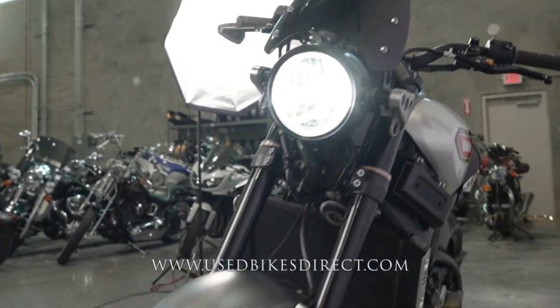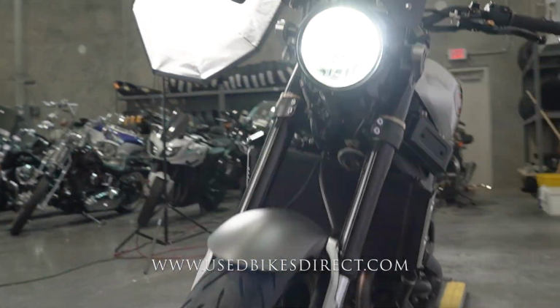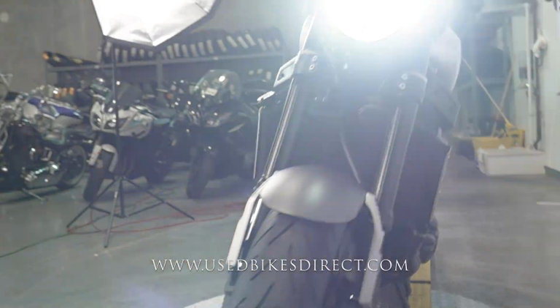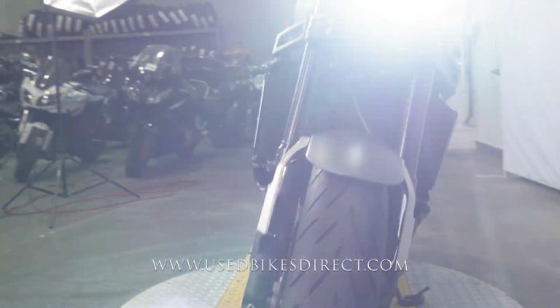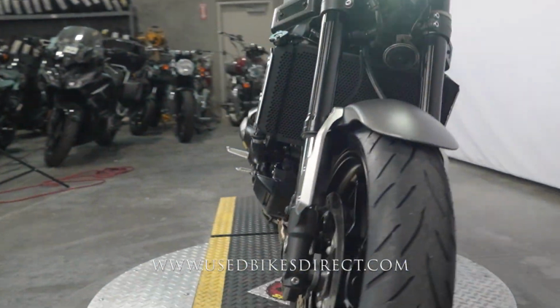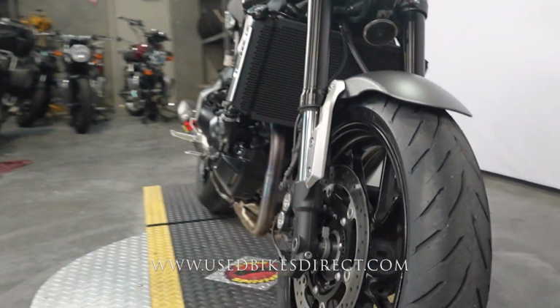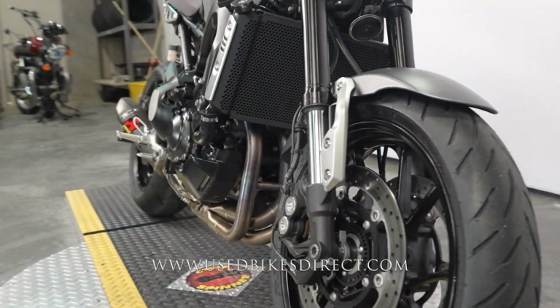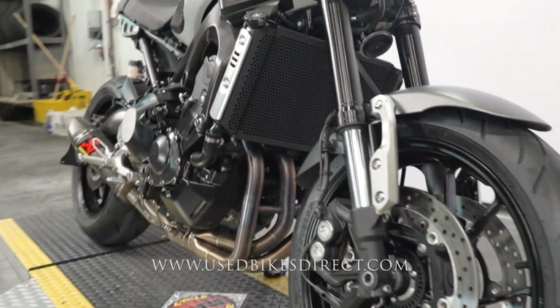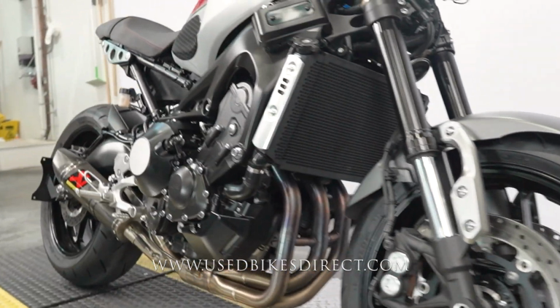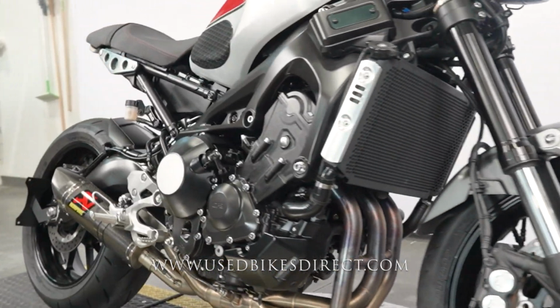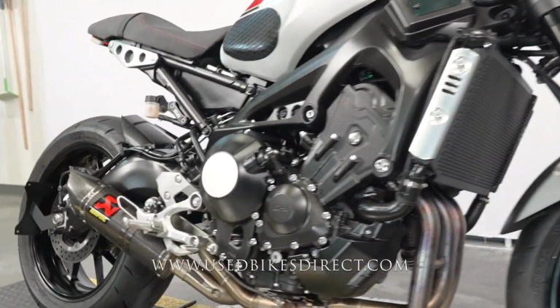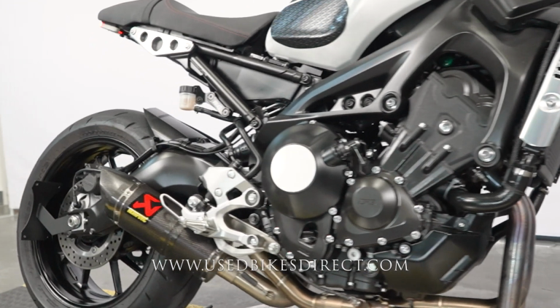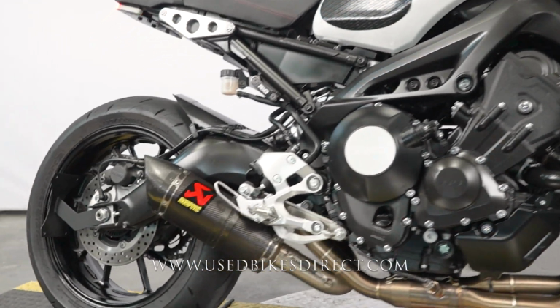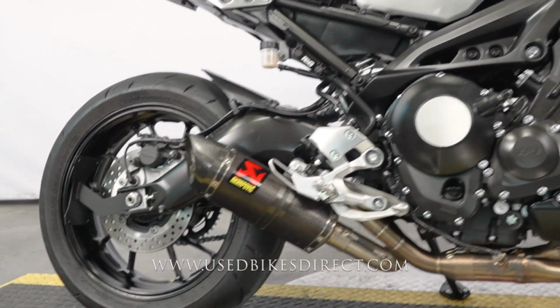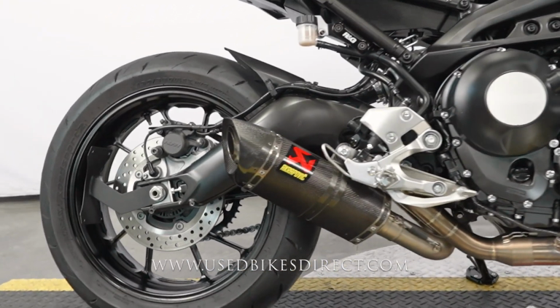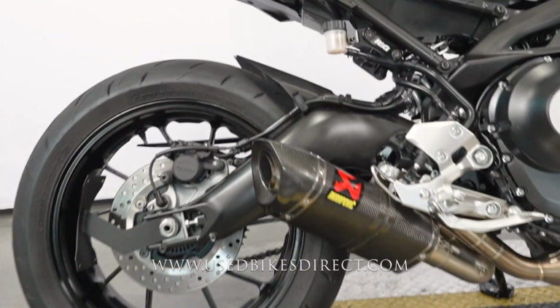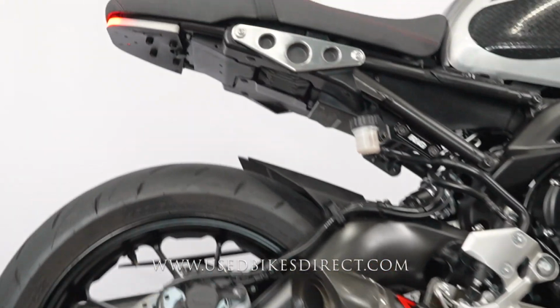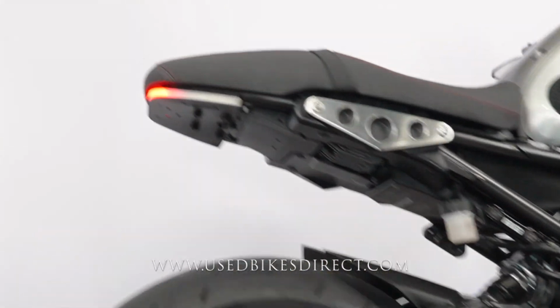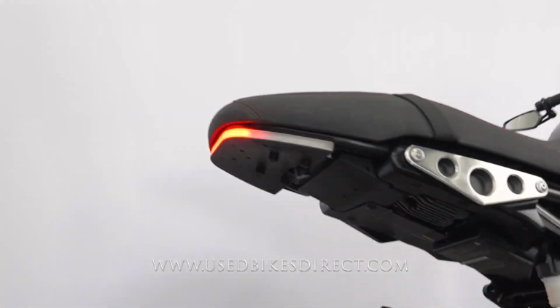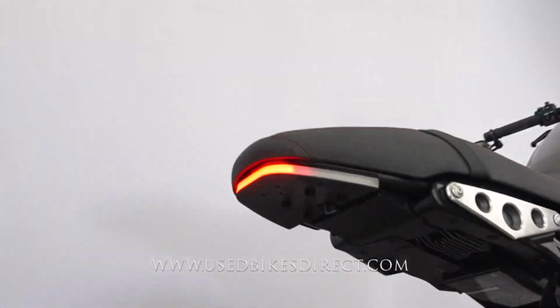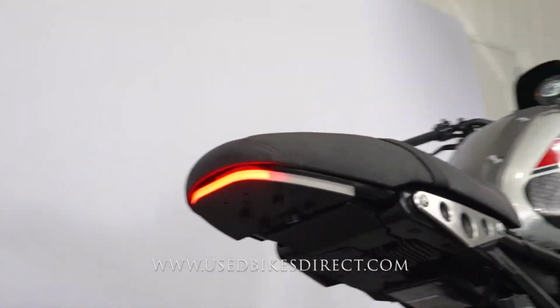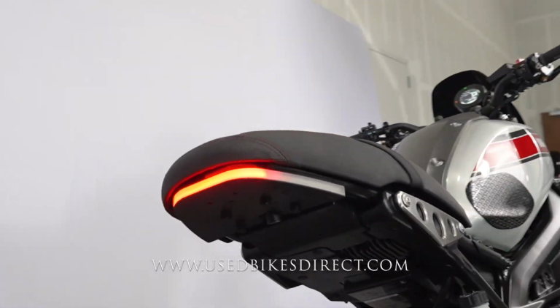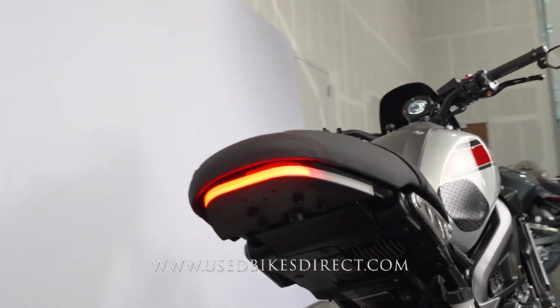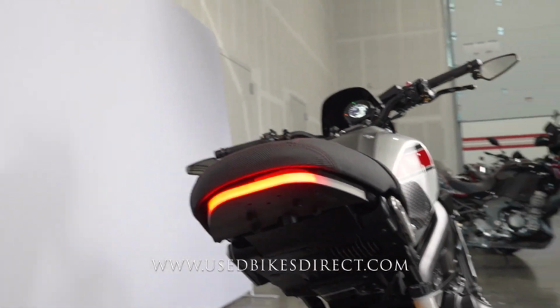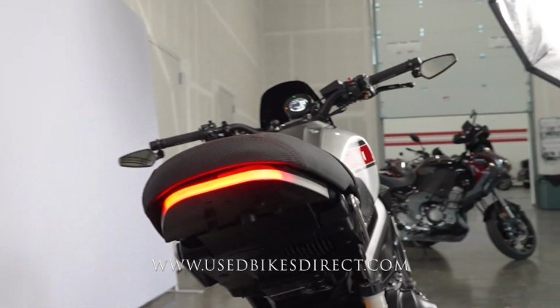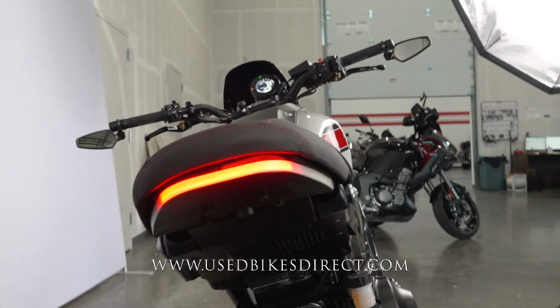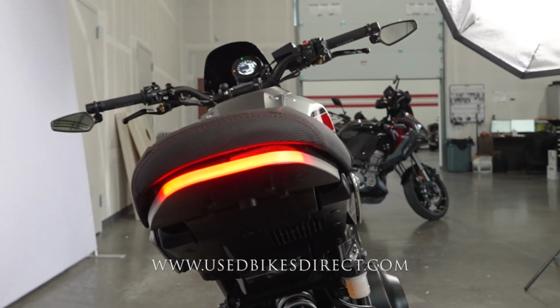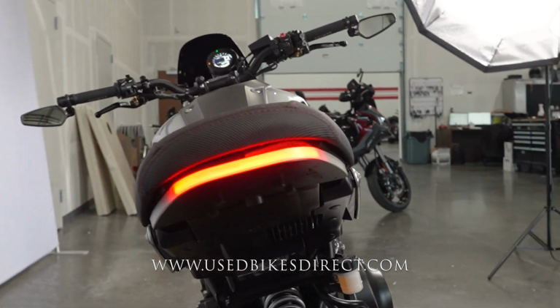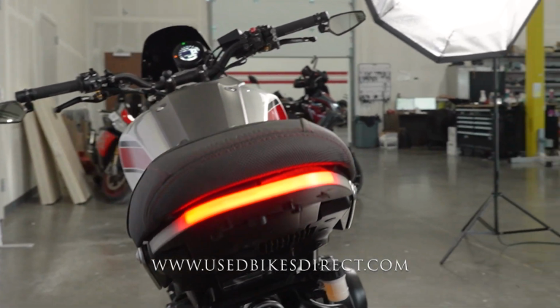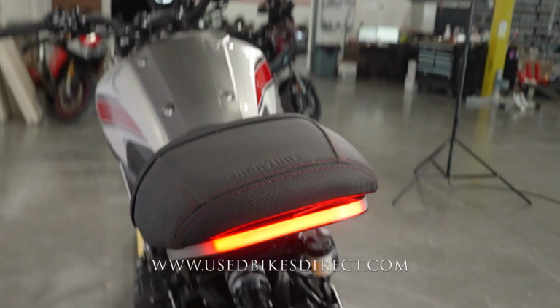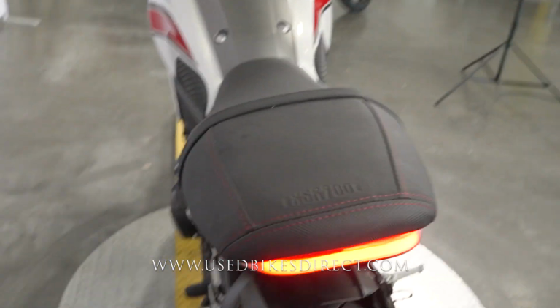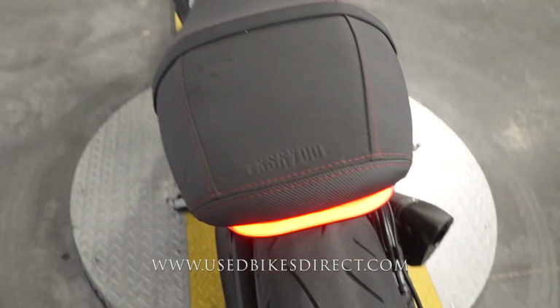It features Yamaha's 847cc triple cylinder engine paired up with a six-speed transmission. This one we're checking out today has 6,036 miles on it and as you can see is in beautiful condition.